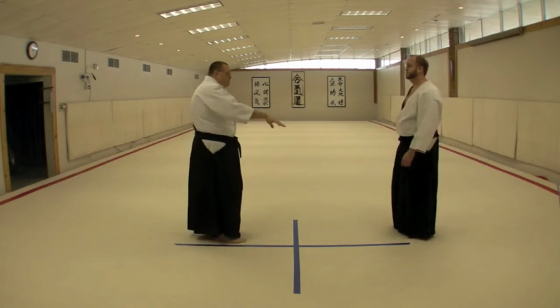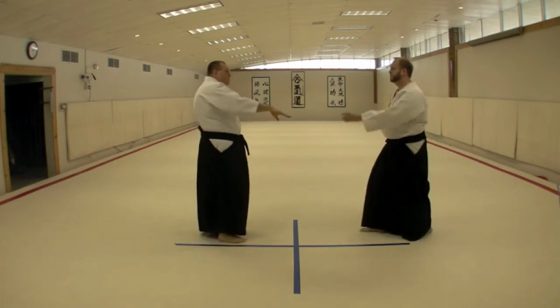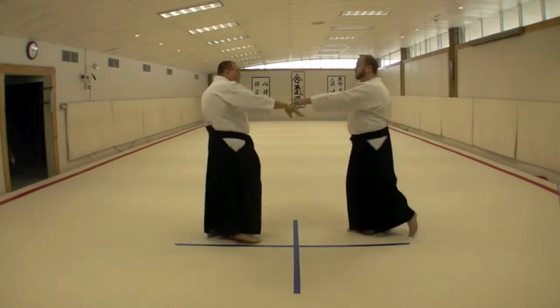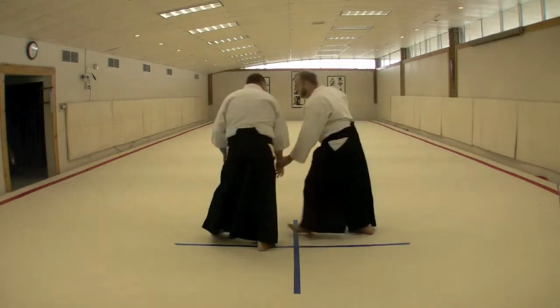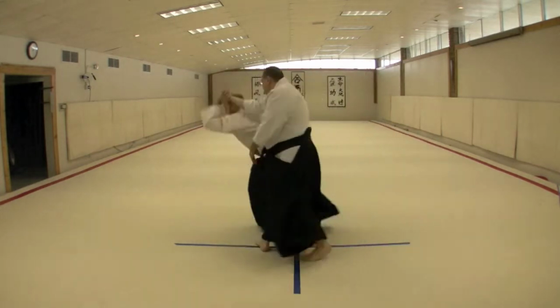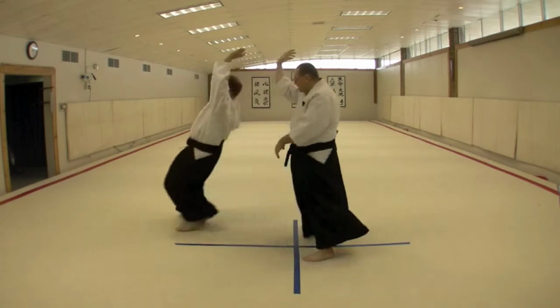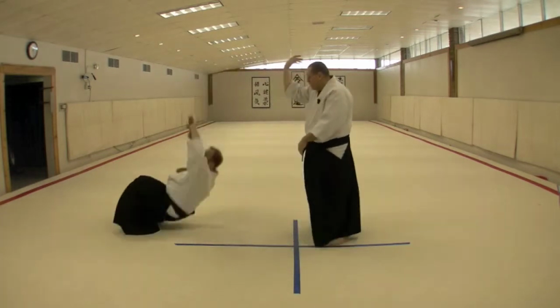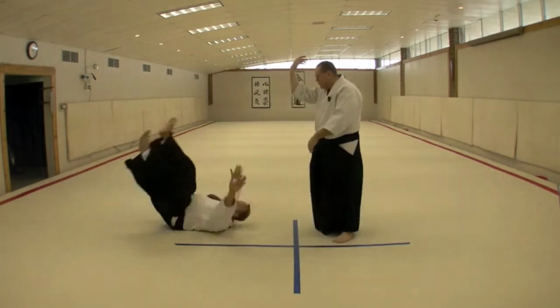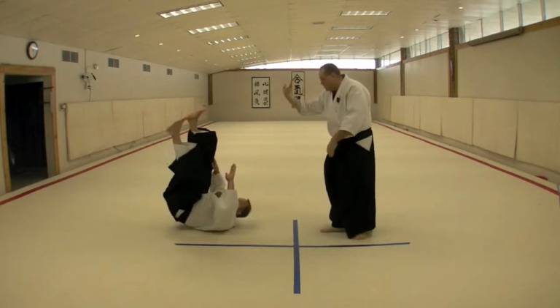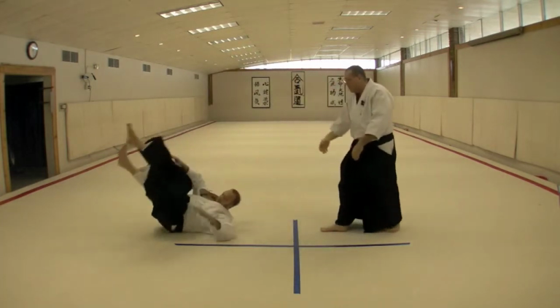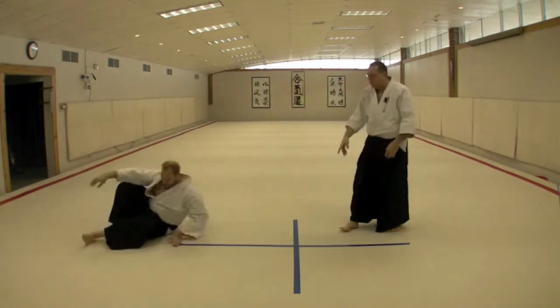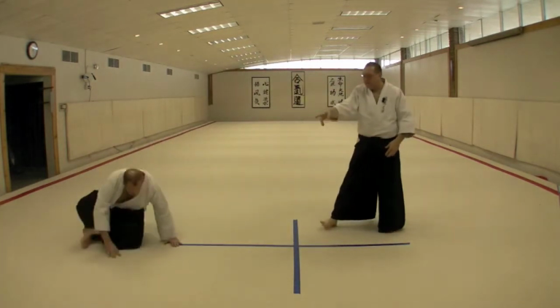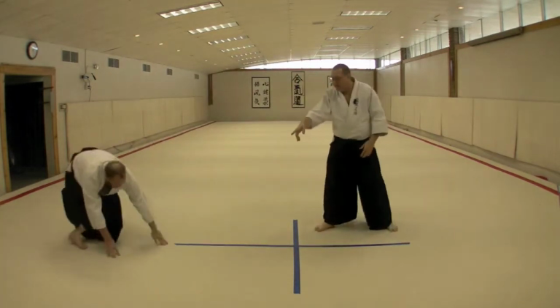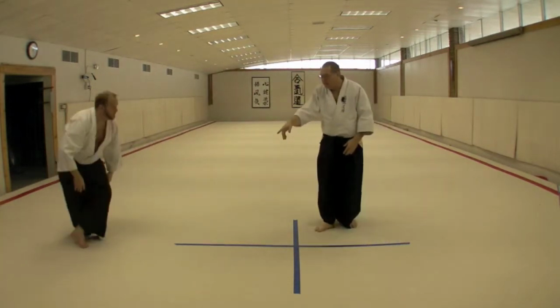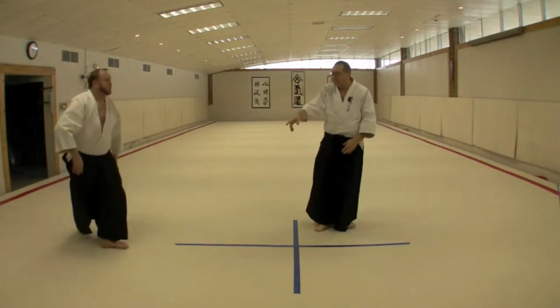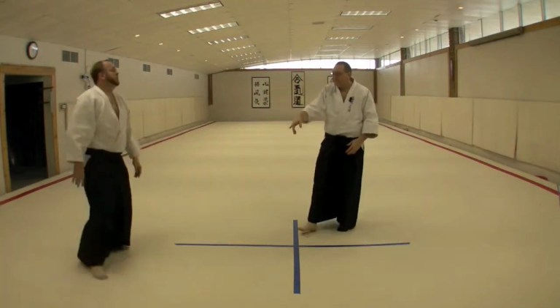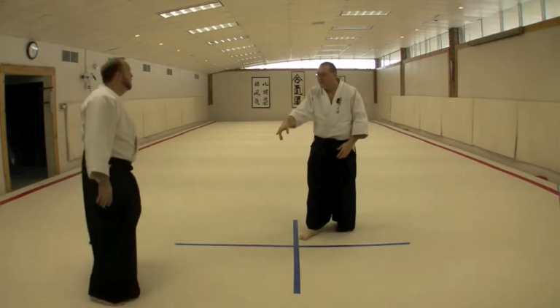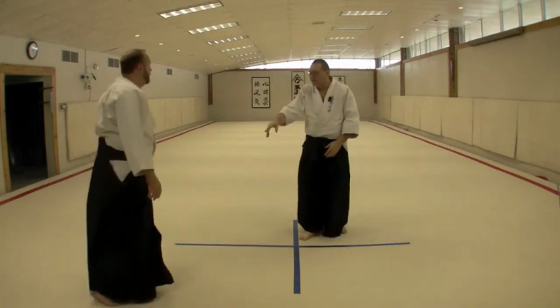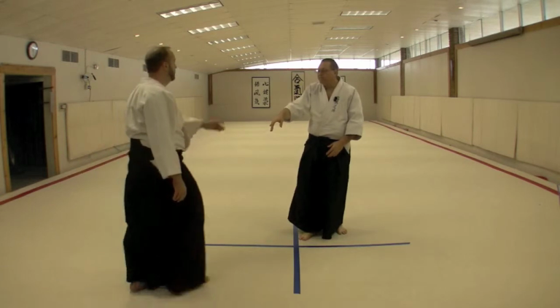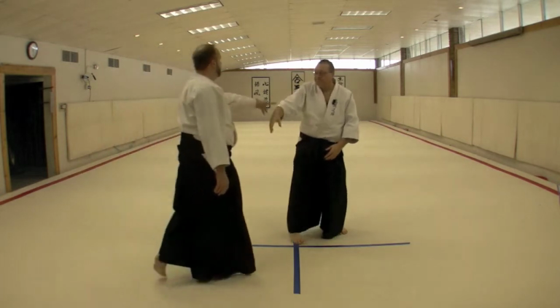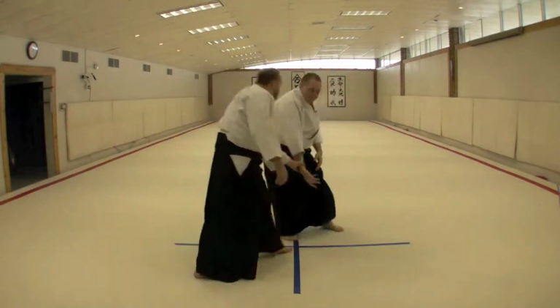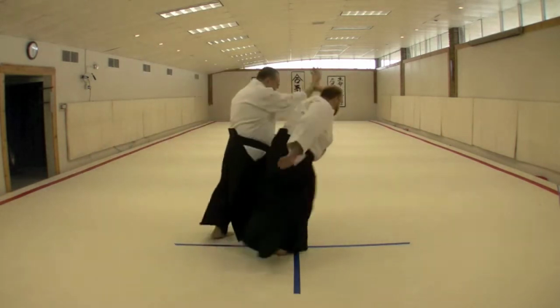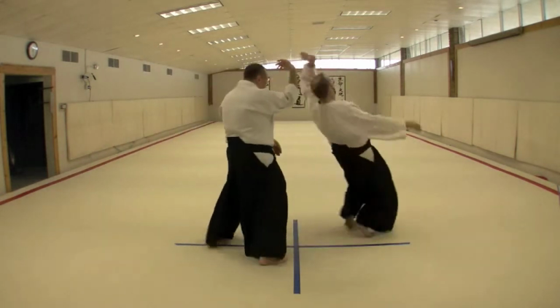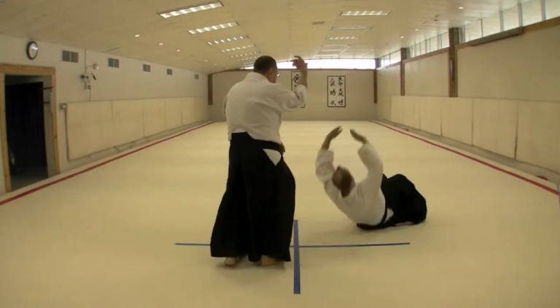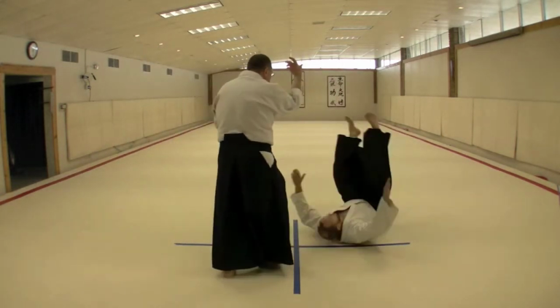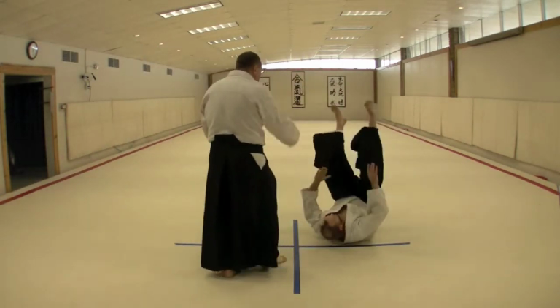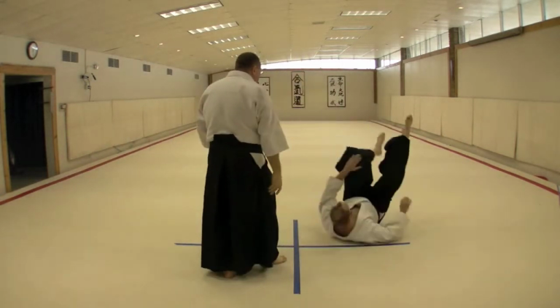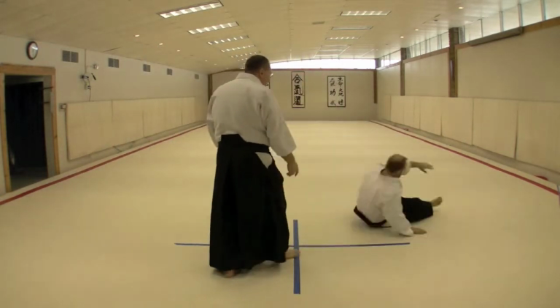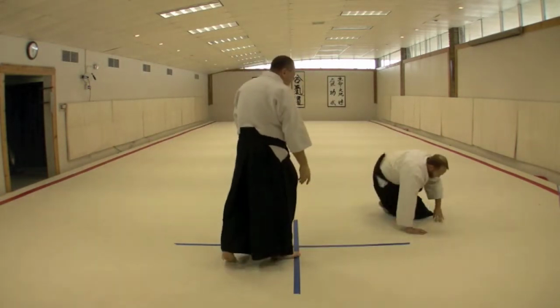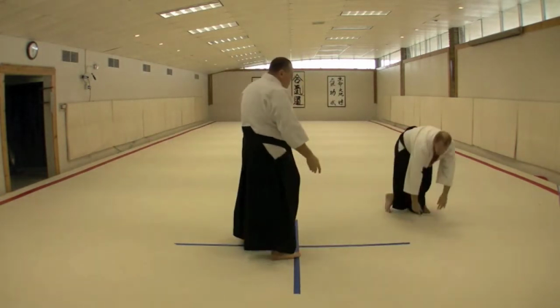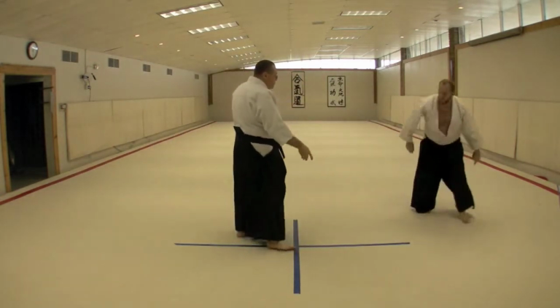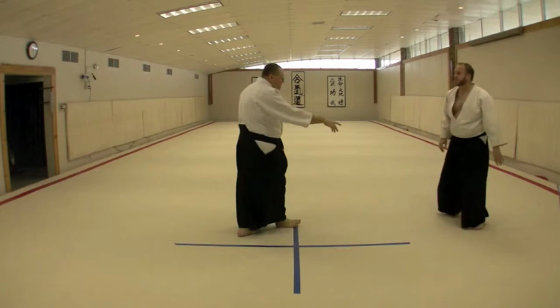So here we are. Perhaps this line — see a little angle — and maybe right here.